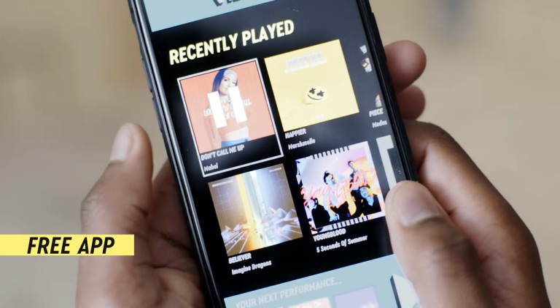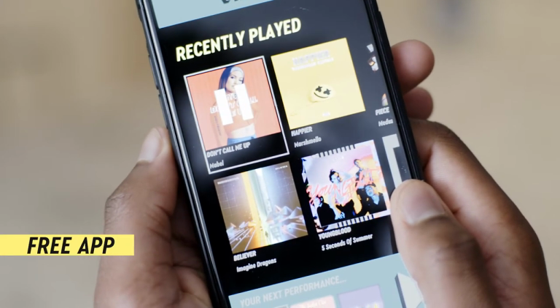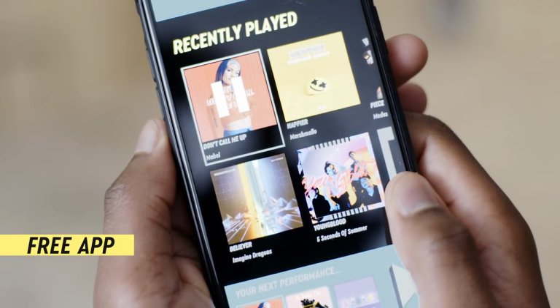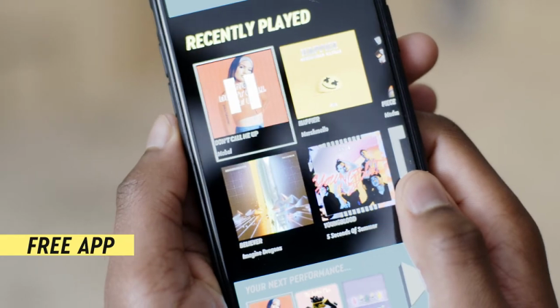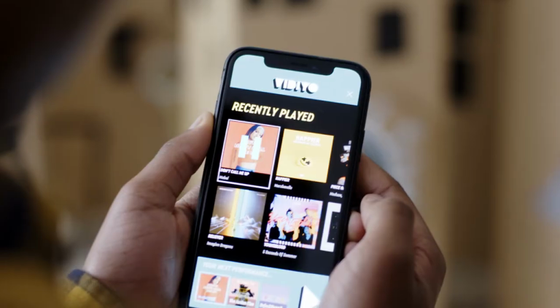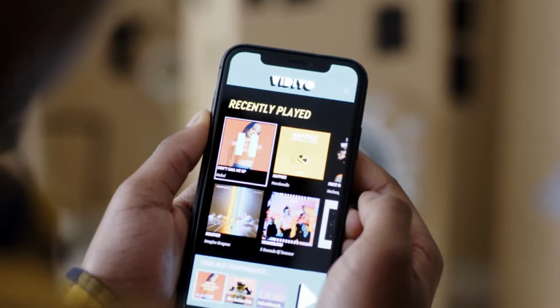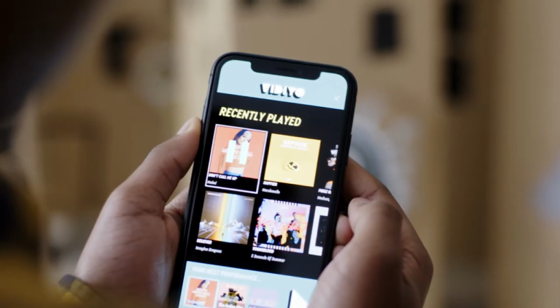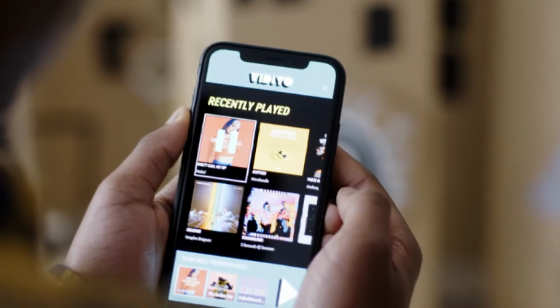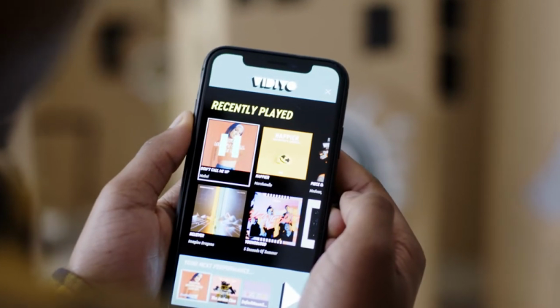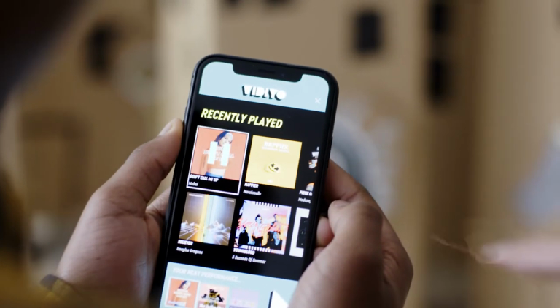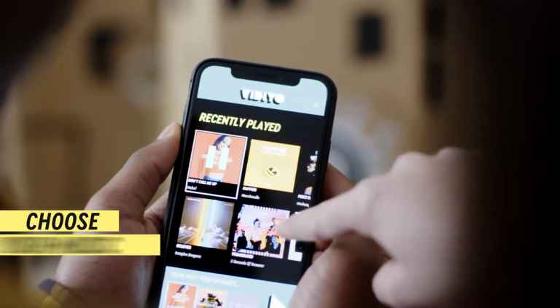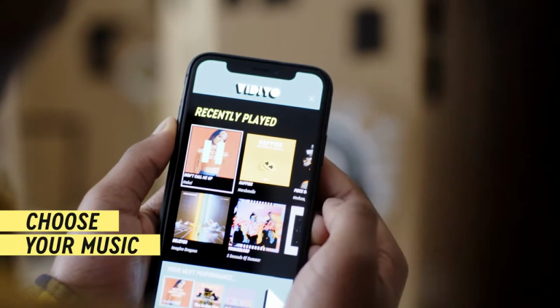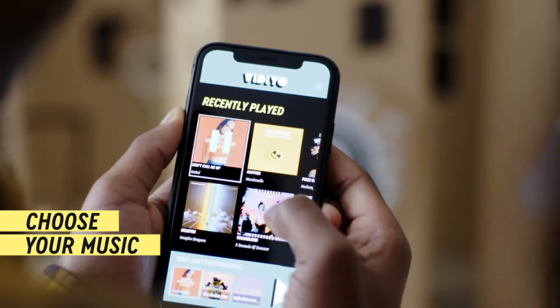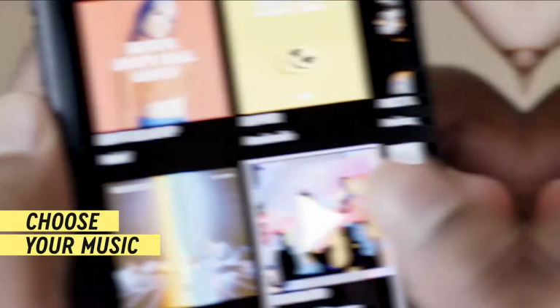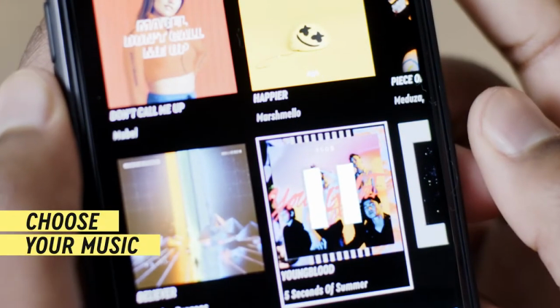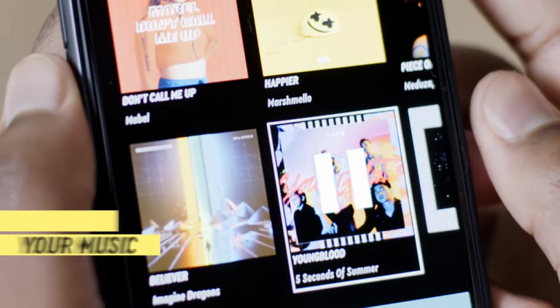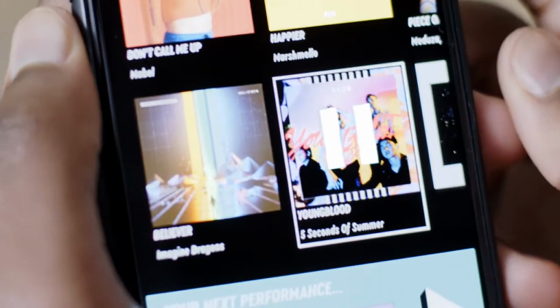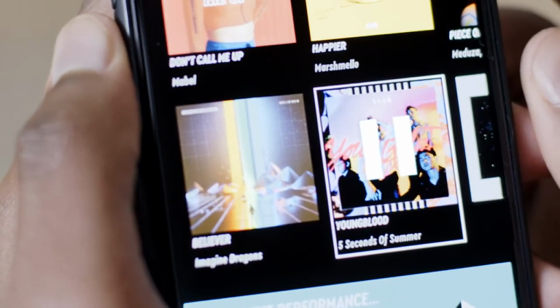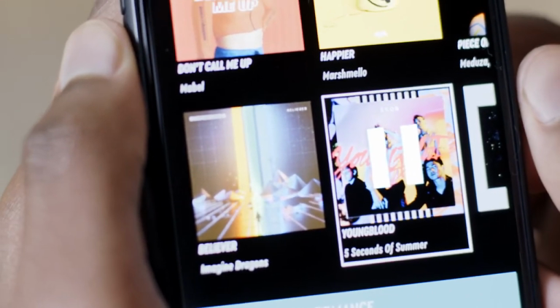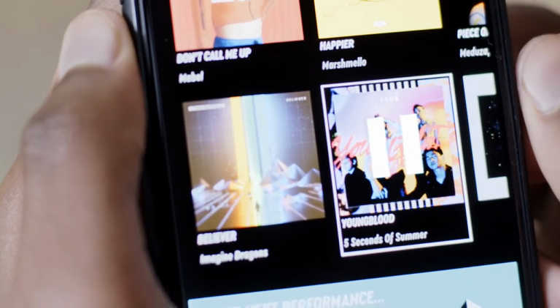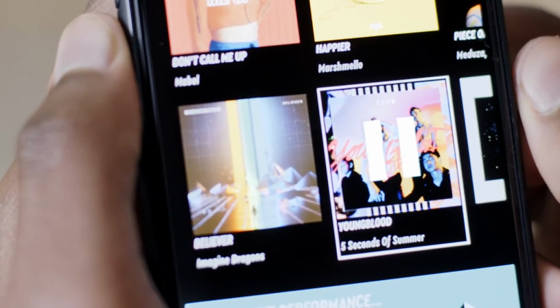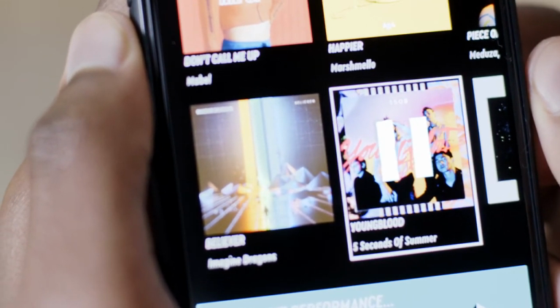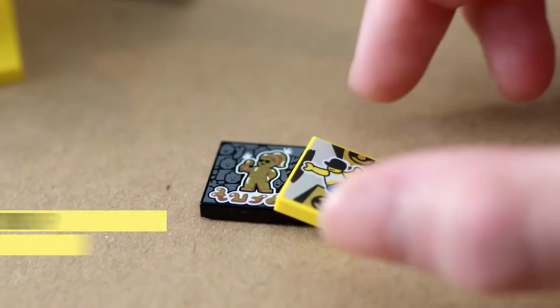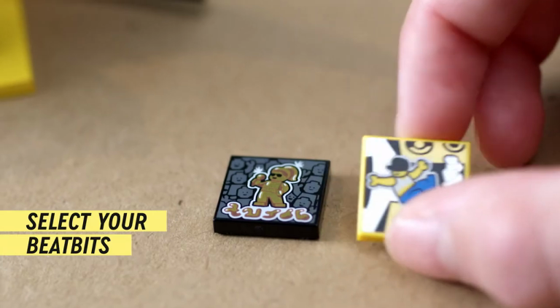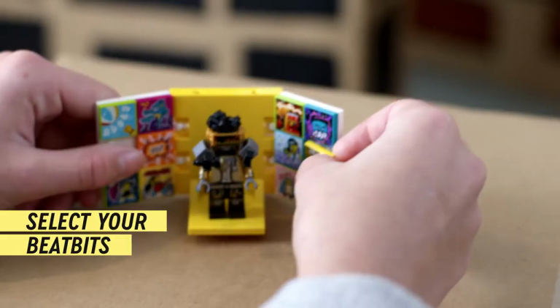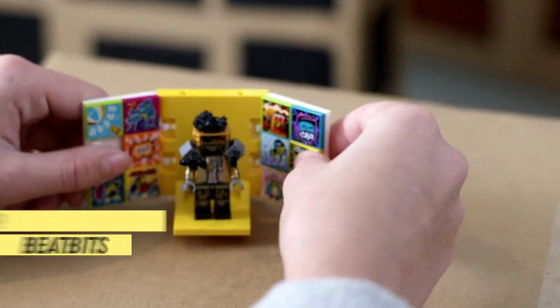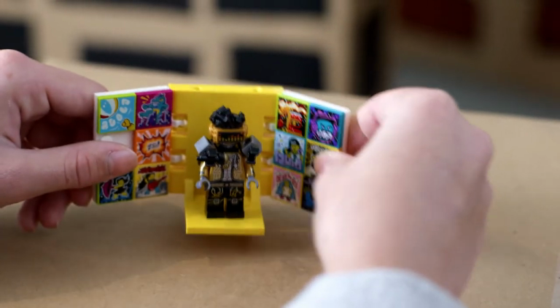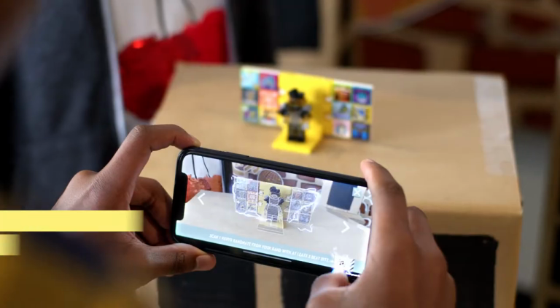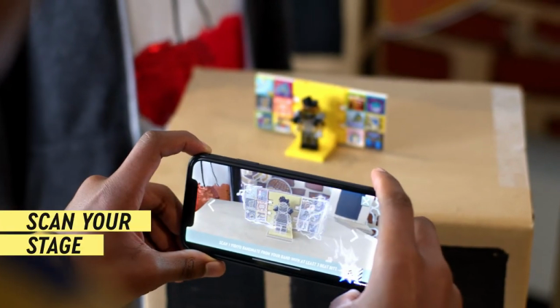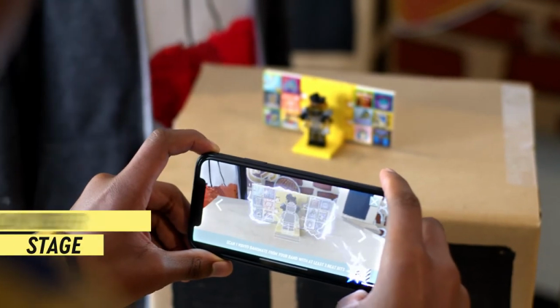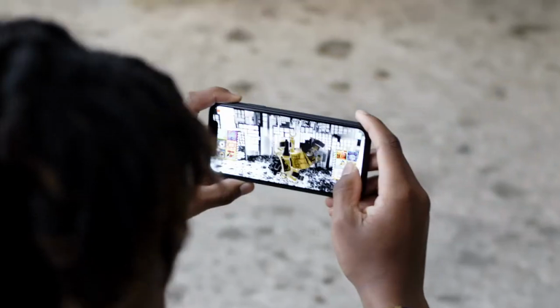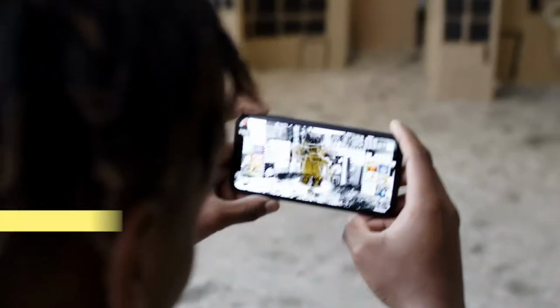LEGO Video is packed with music from Universal Music Group's roster of world-class artists. Choose from a wide variety of styles and genres to use as the soundtrack for your production. Select your Beat Bits, scan your stage, and record.